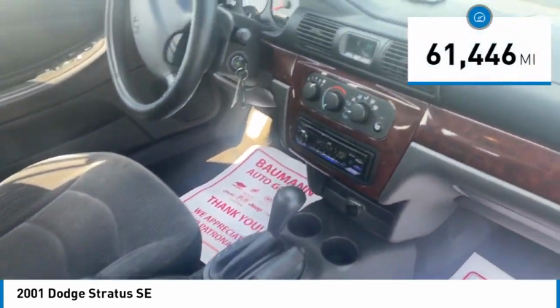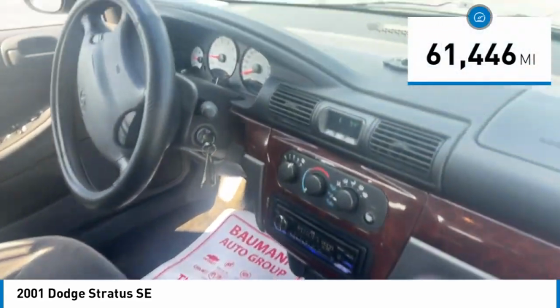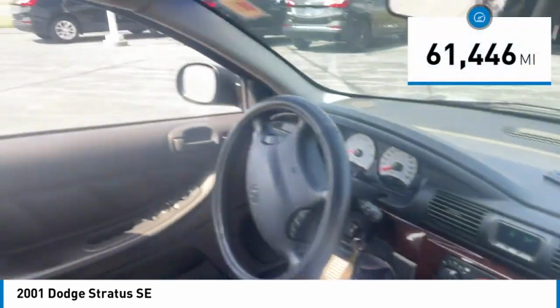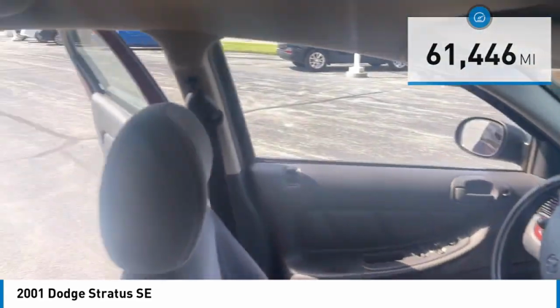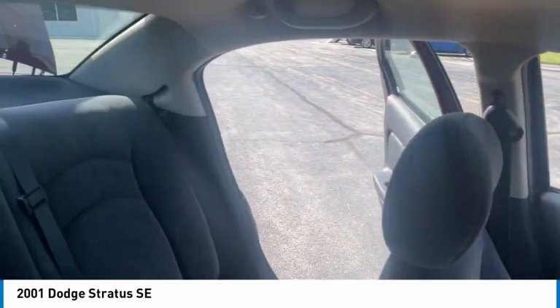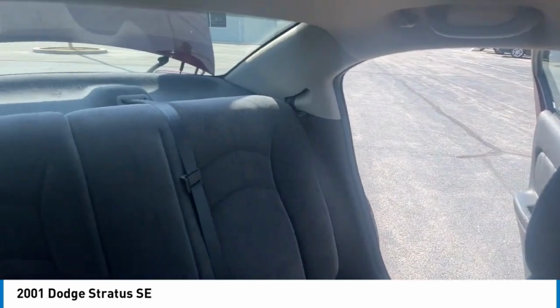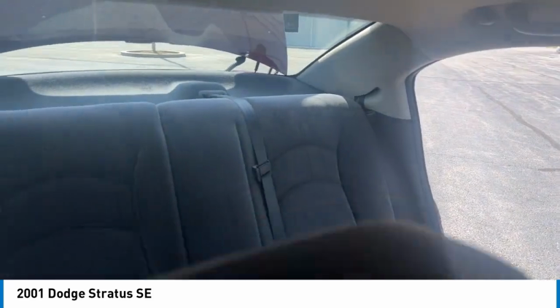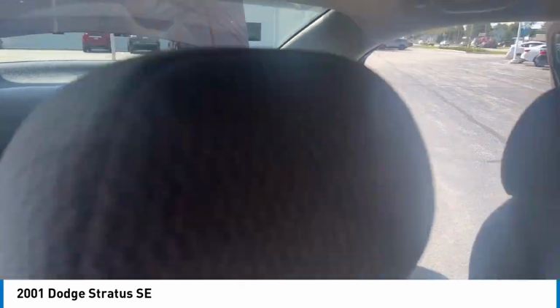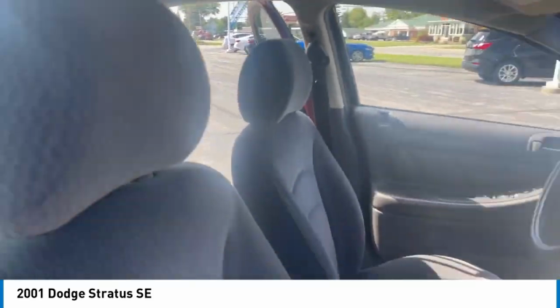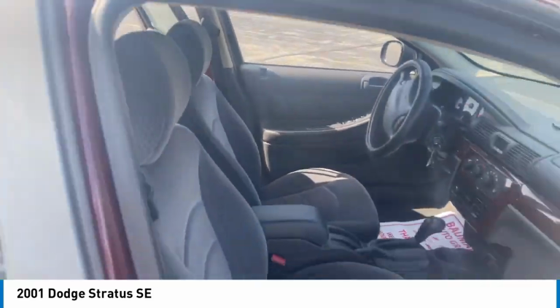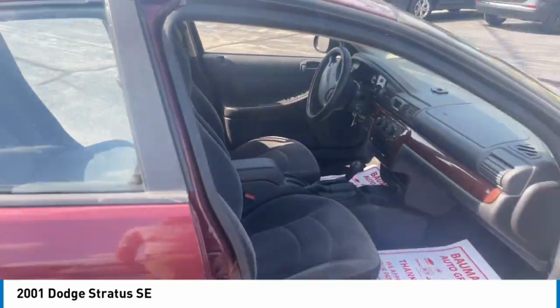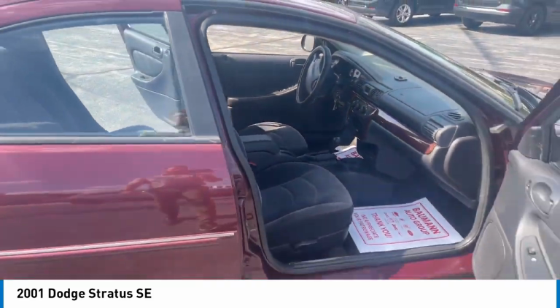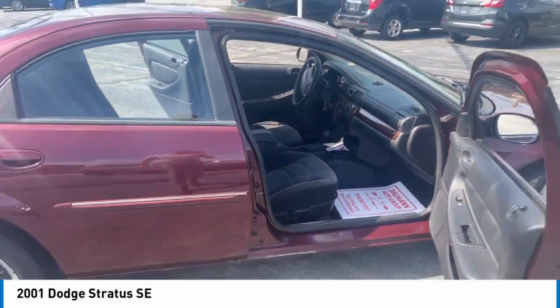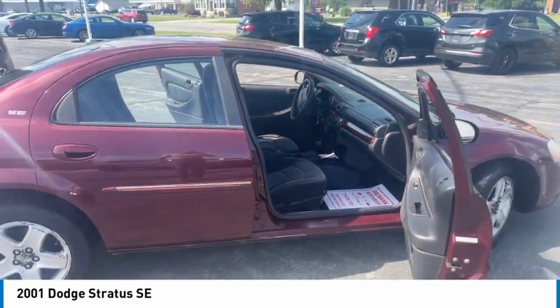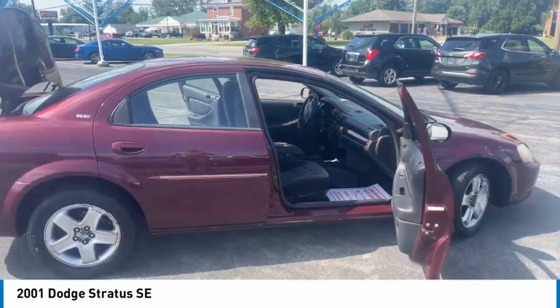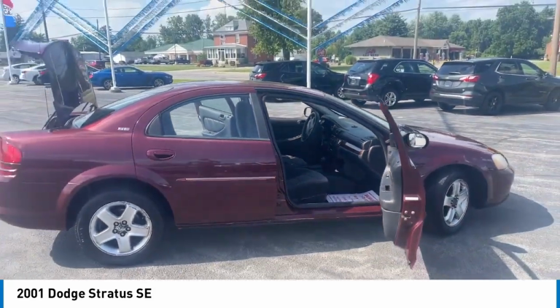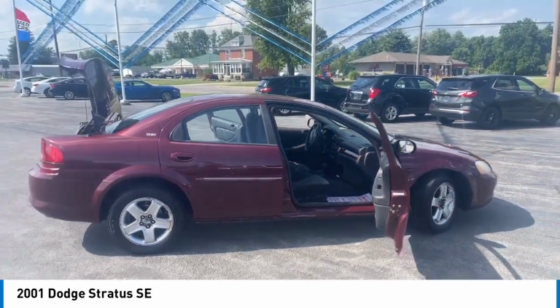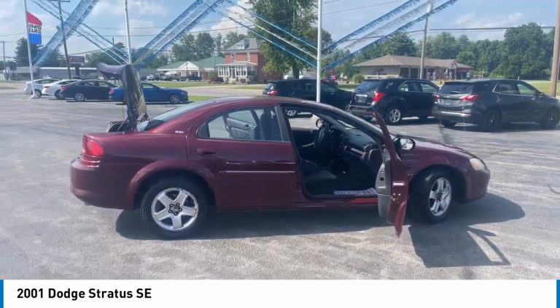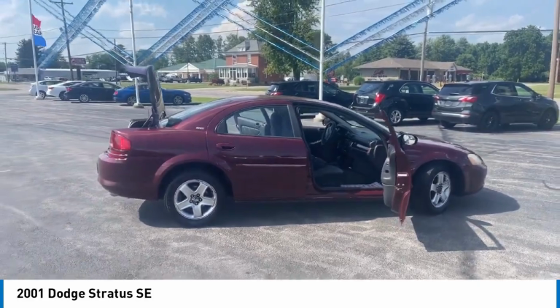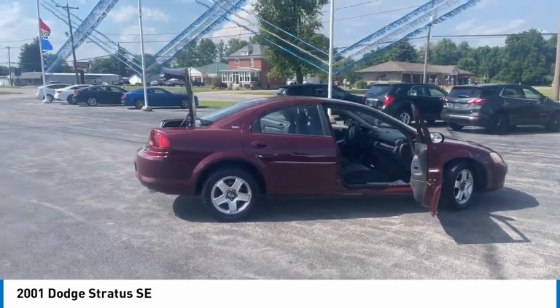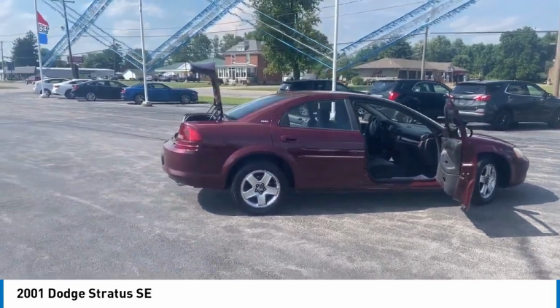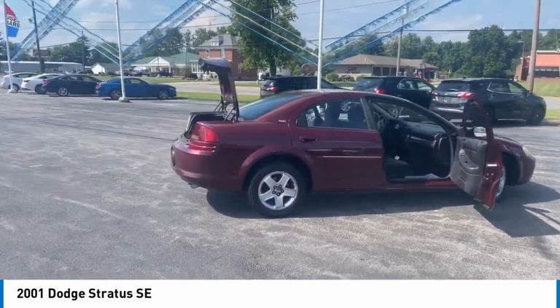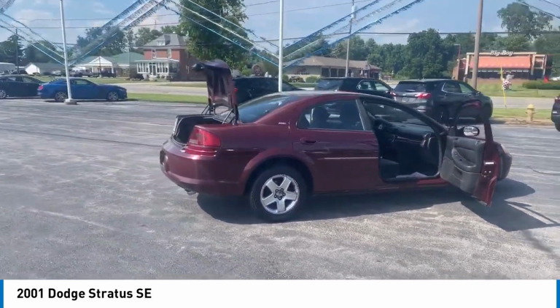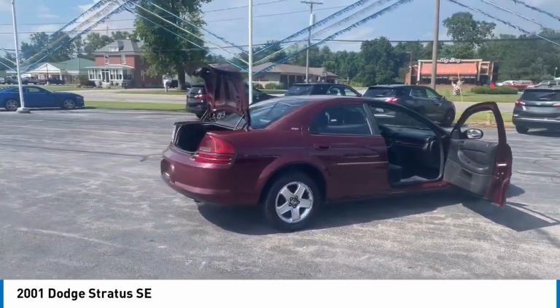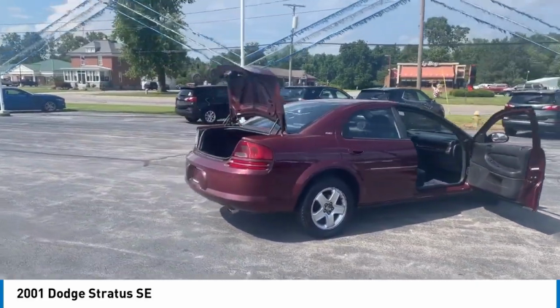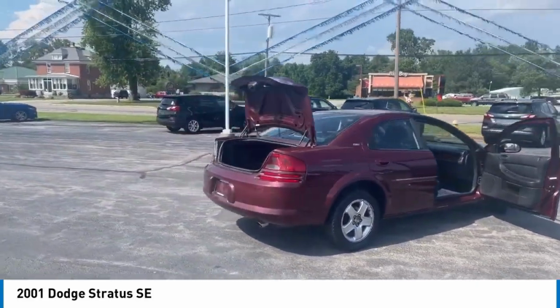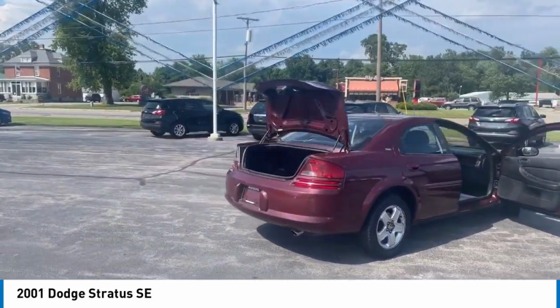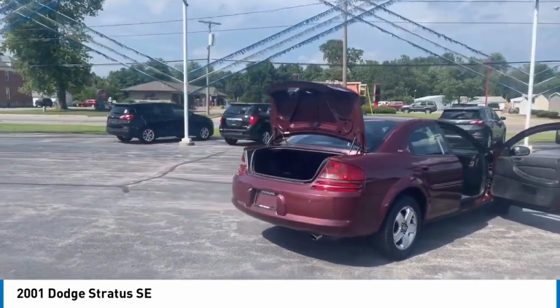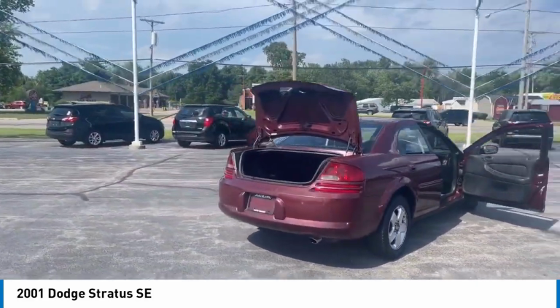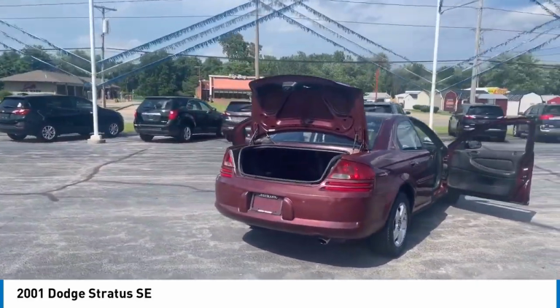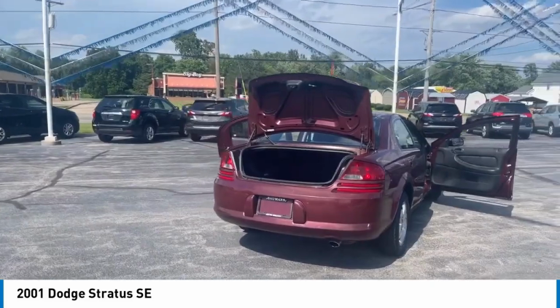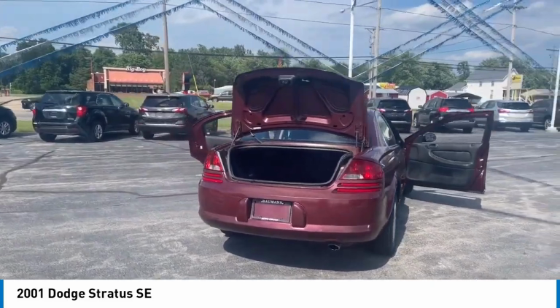Here are some of this vehicle's great options: four wheel disc brakes, speed control, rear window defroster, power windows, power steering, tachometer, cassette, driver vanity mirror, passenger vanity mirror.